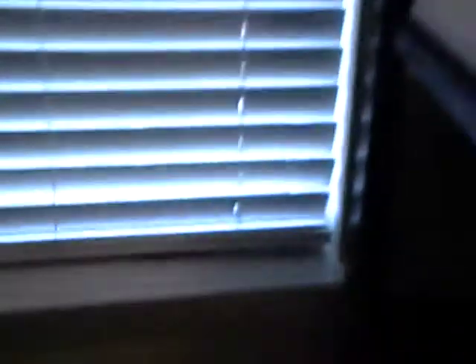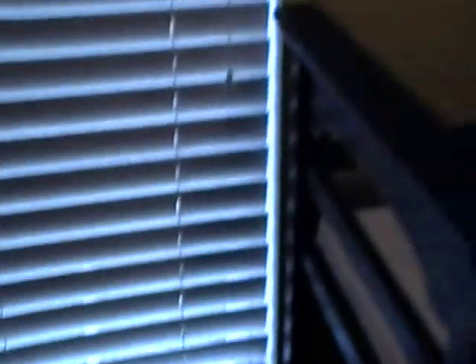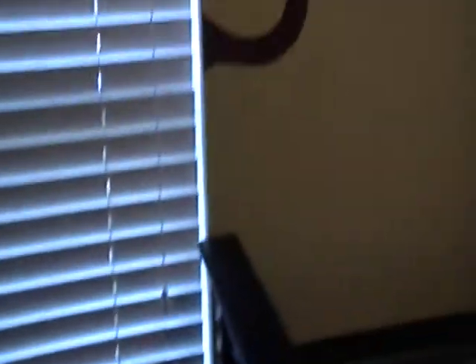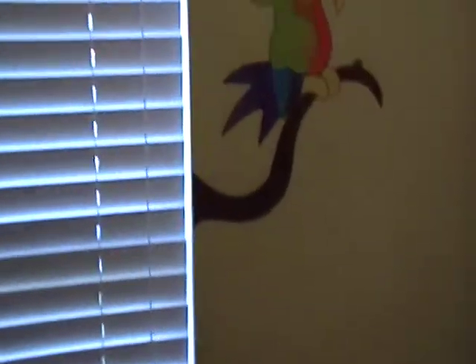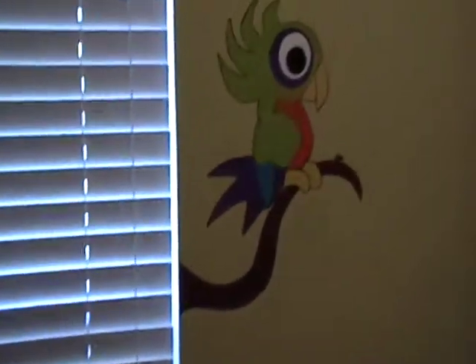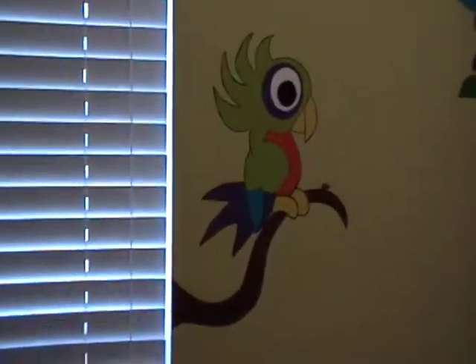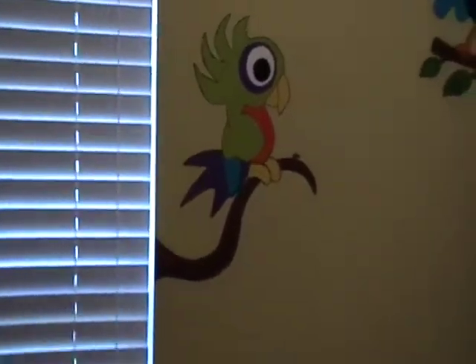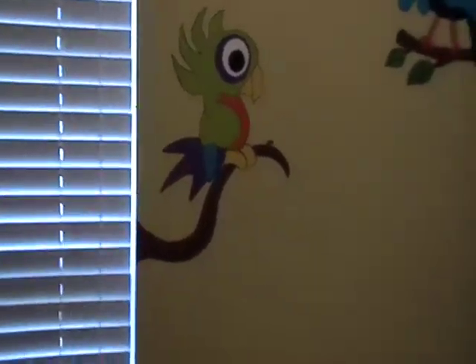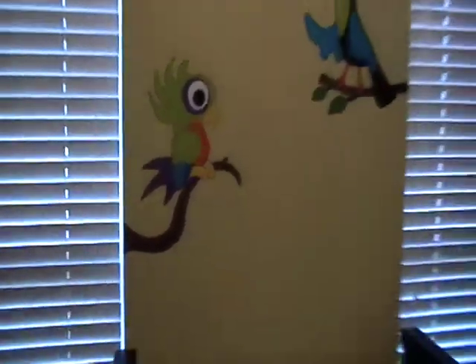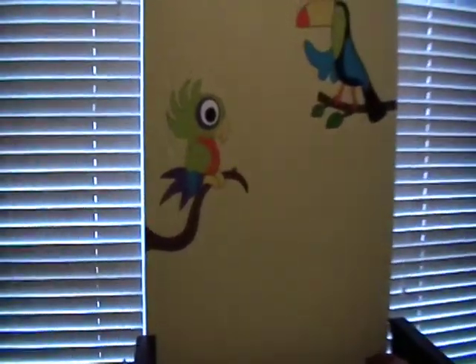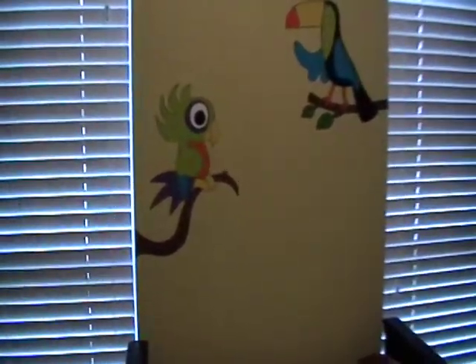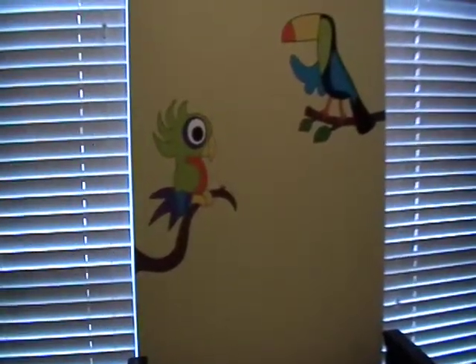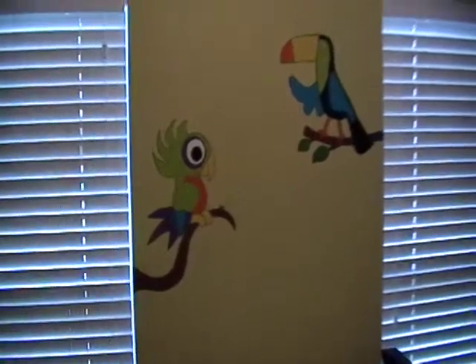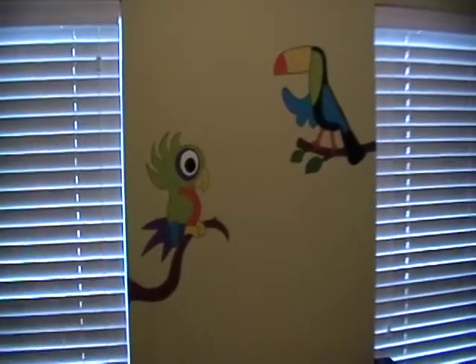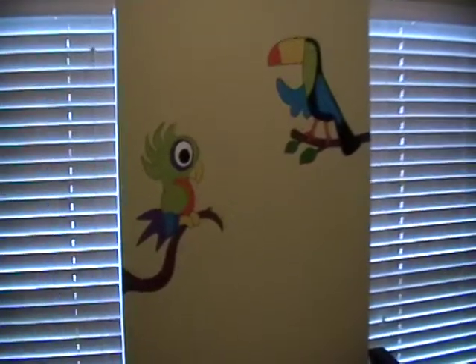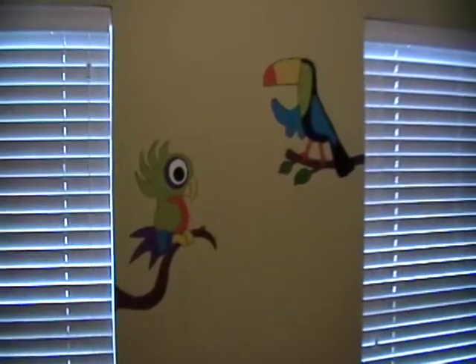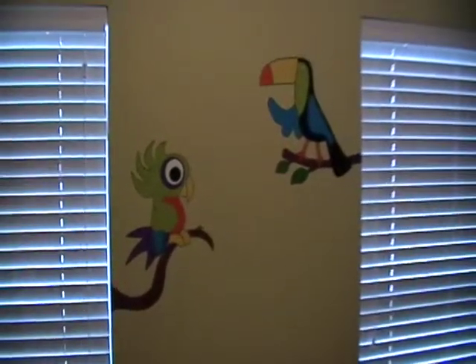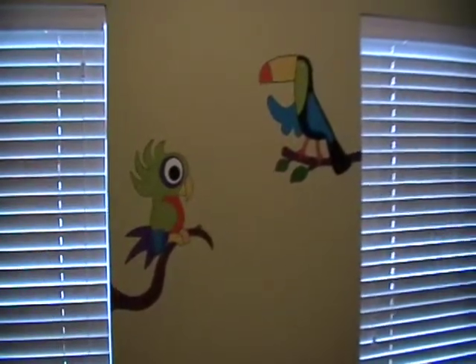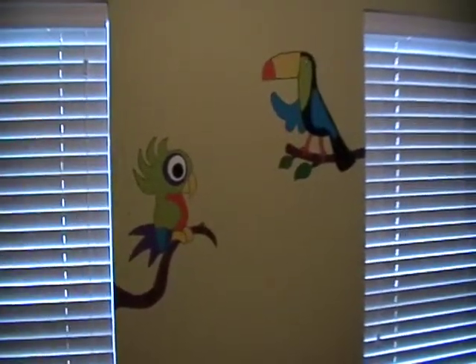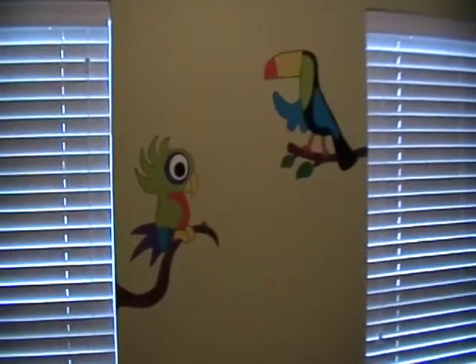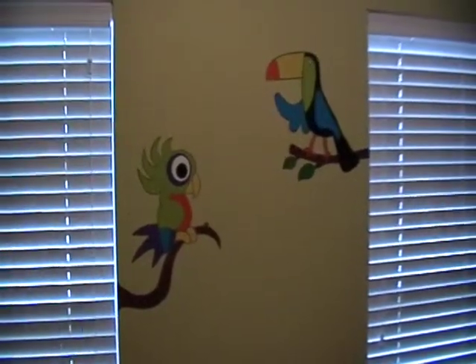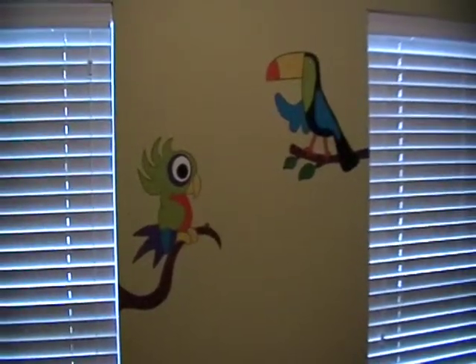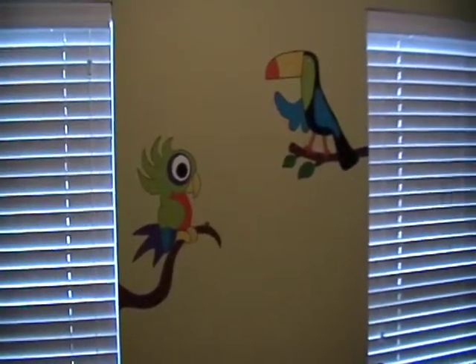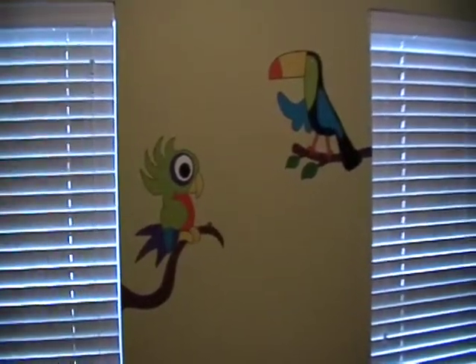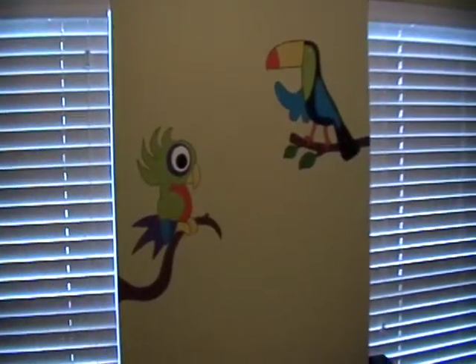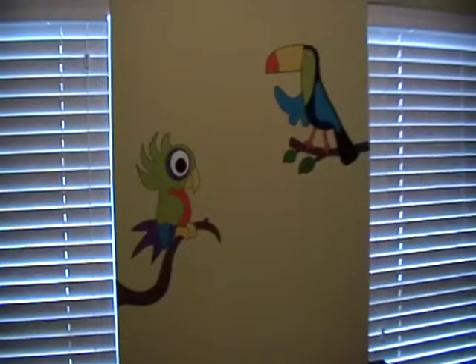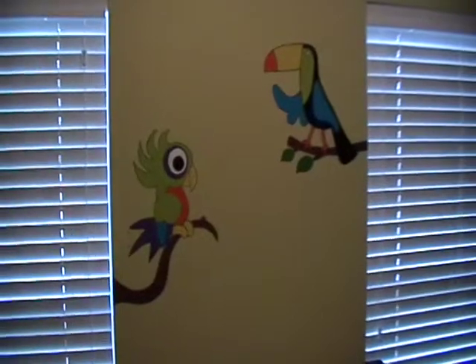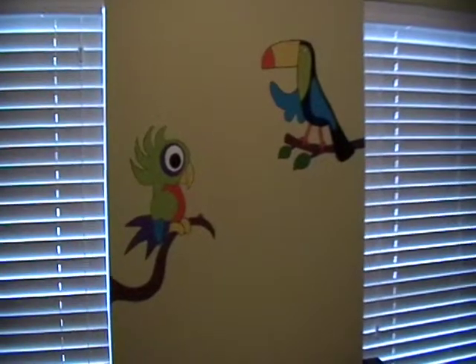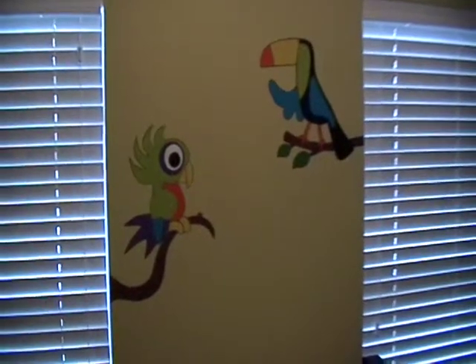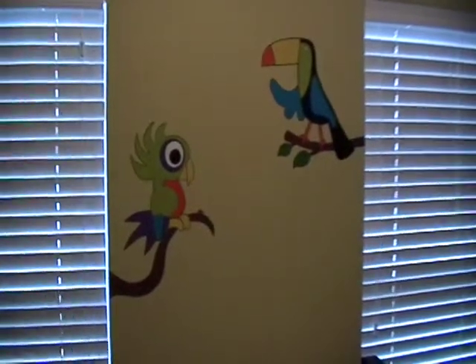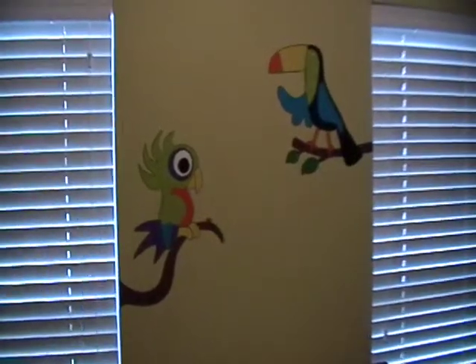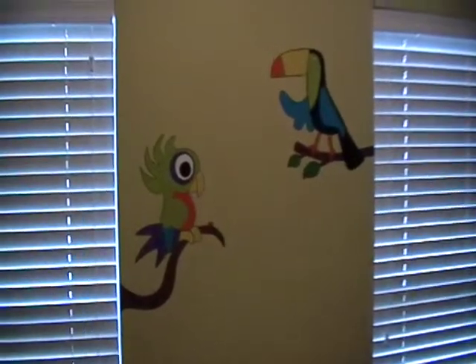In between both windows, we have the birds — a toucan and a parrot. They're colorful.